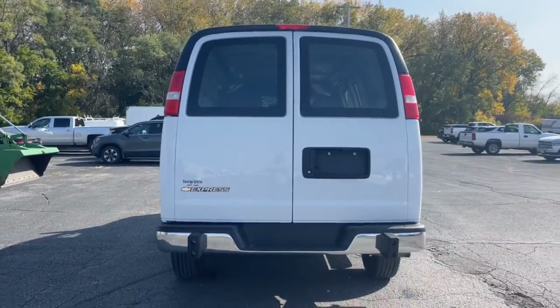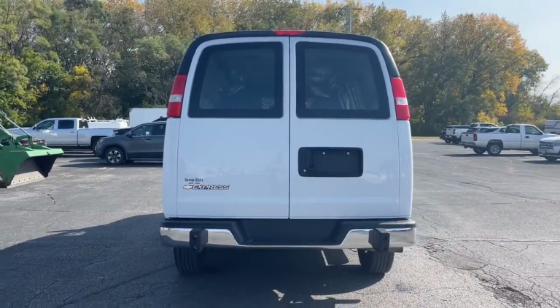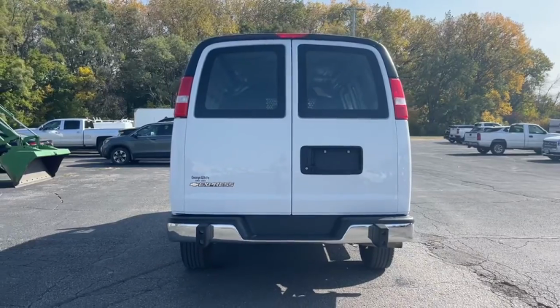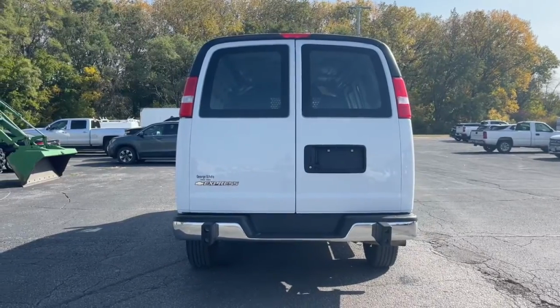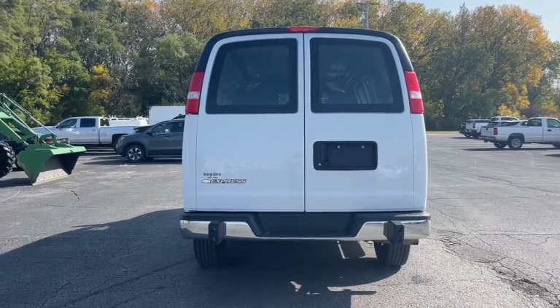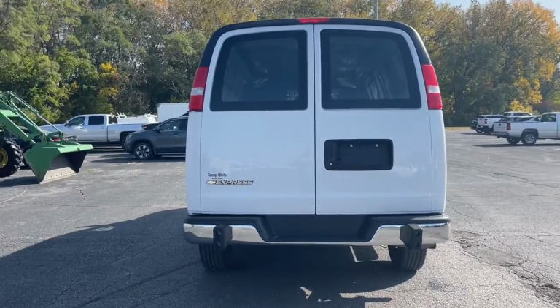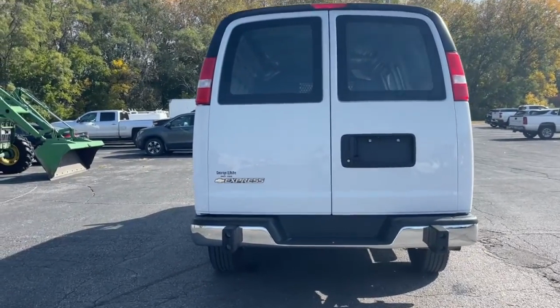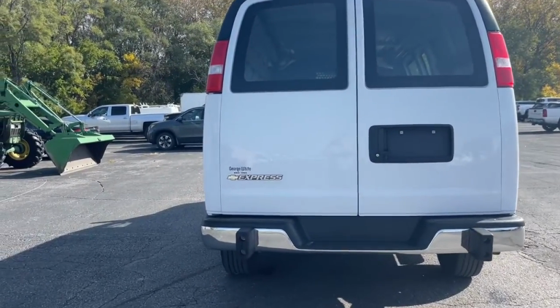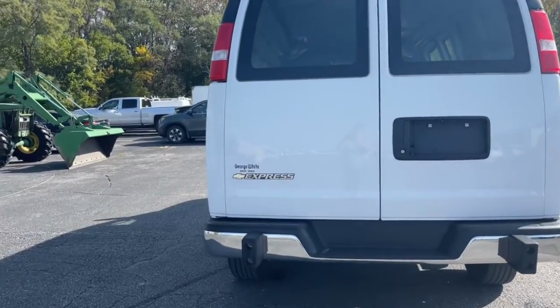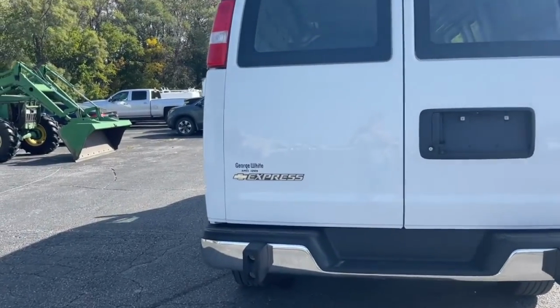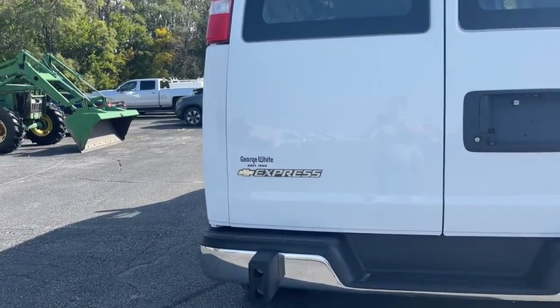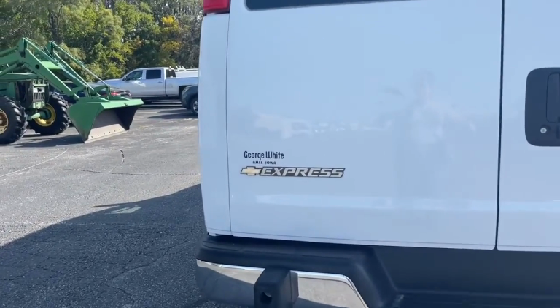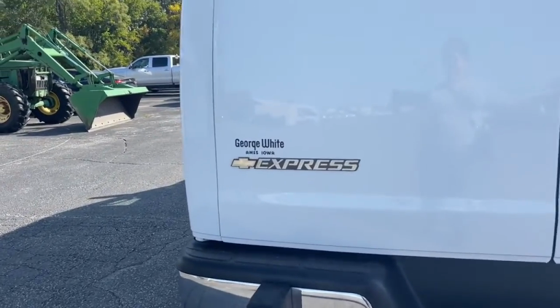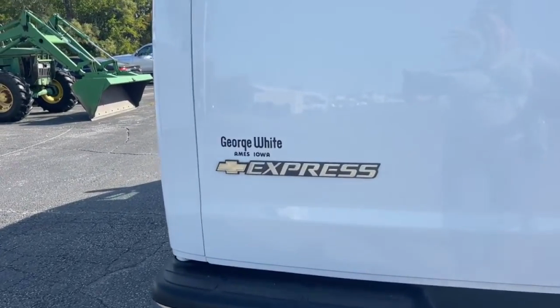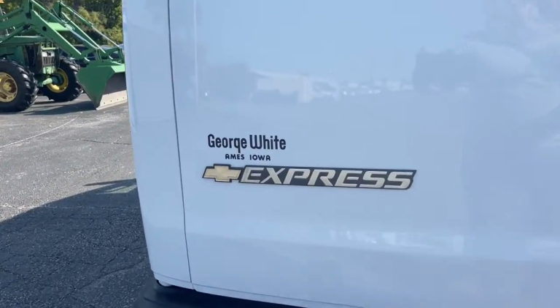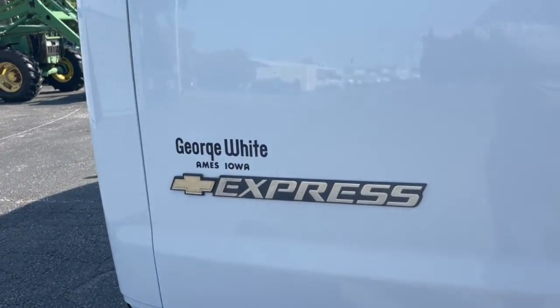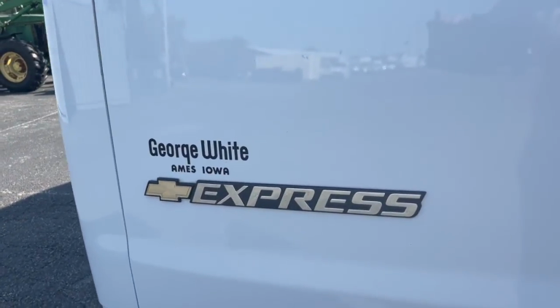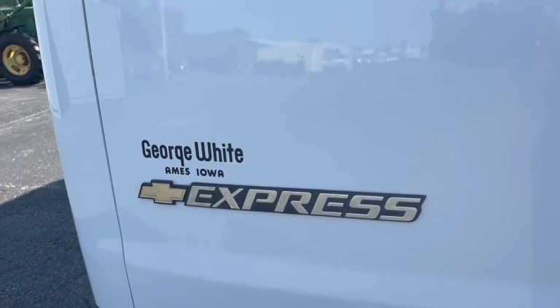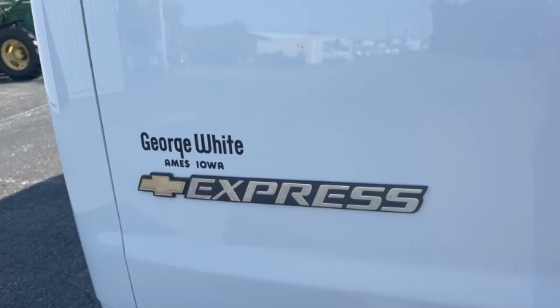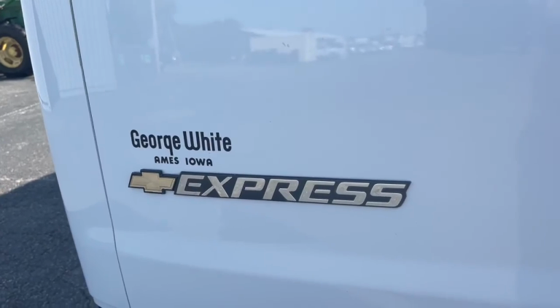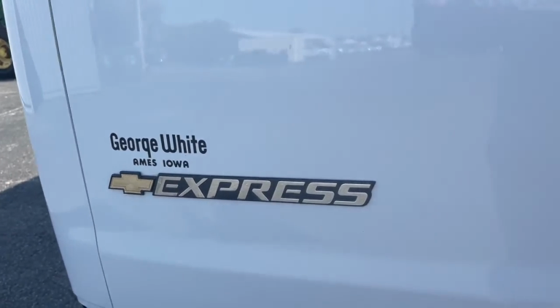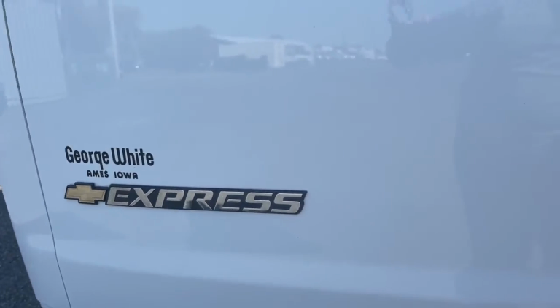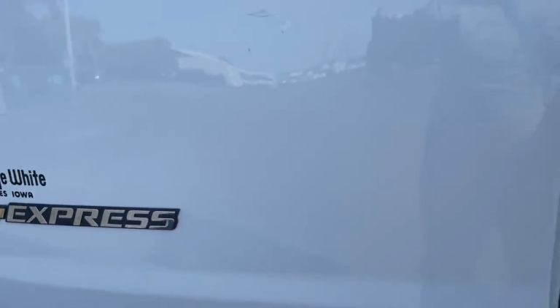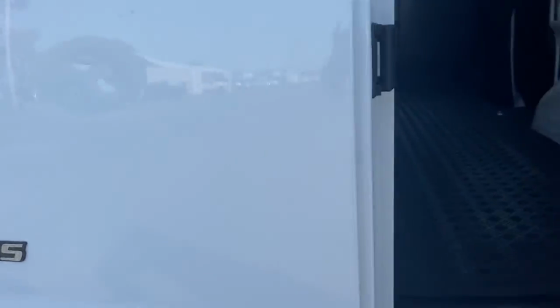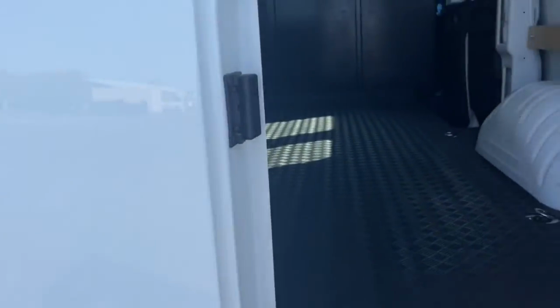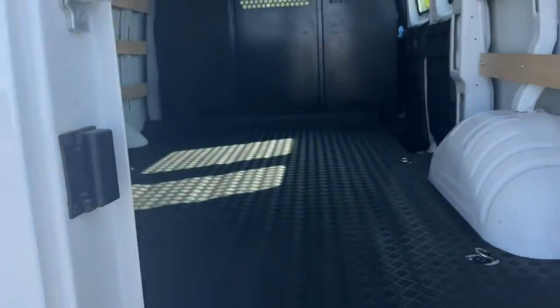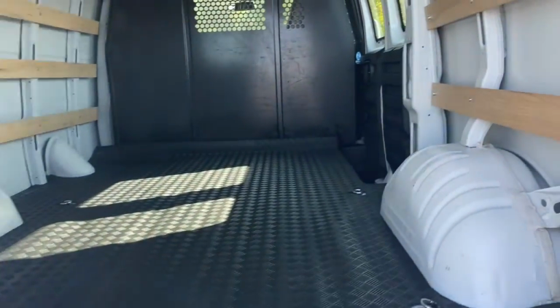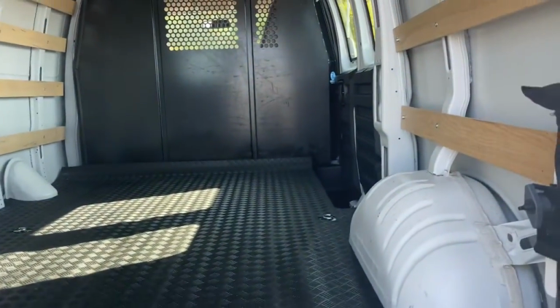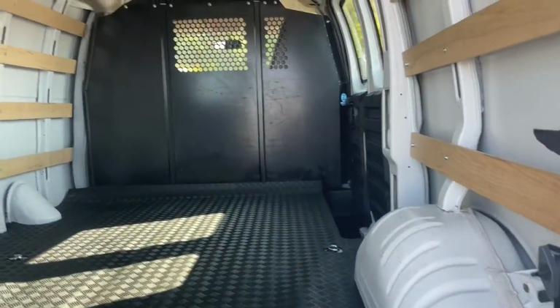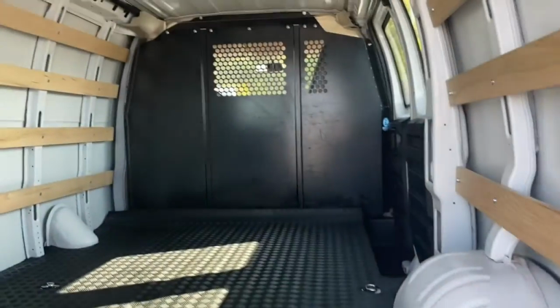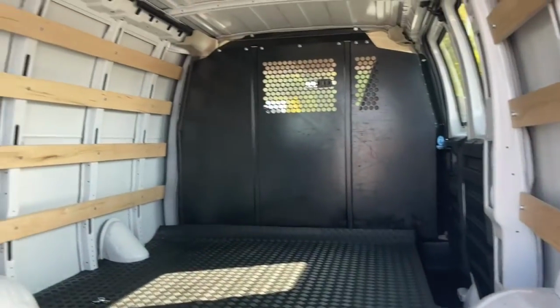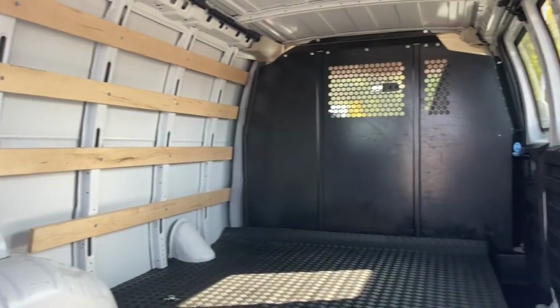Don't let the competition leave your business behind. Get the advantage with this well-equipped Express. Our team will give you an outstanding test drive experience. Stop in today.